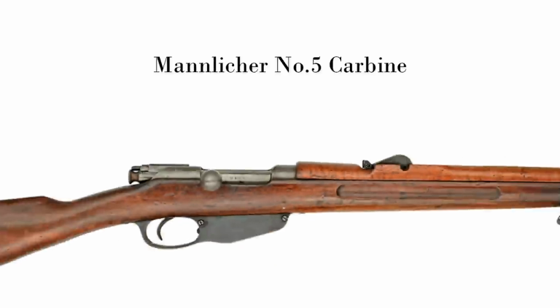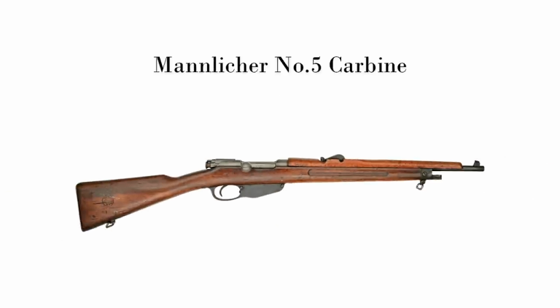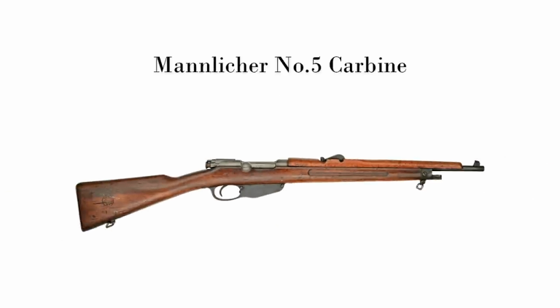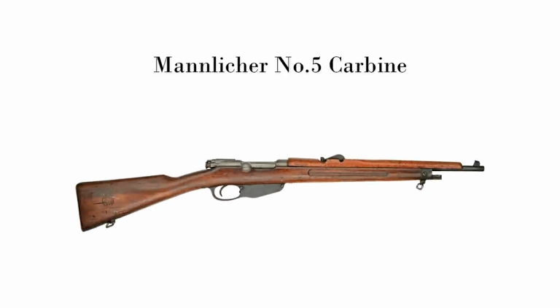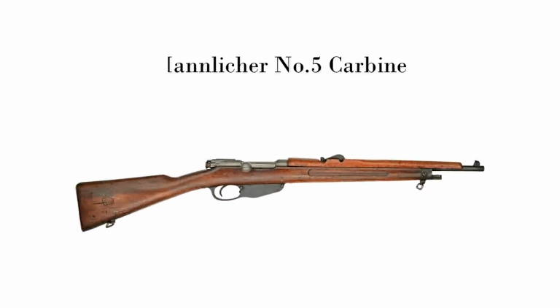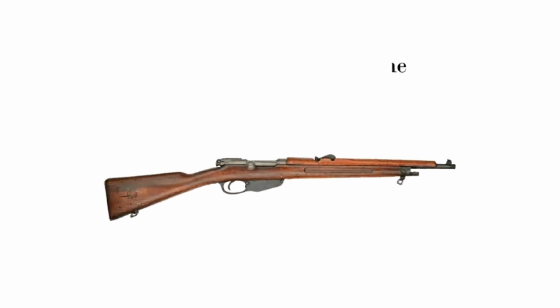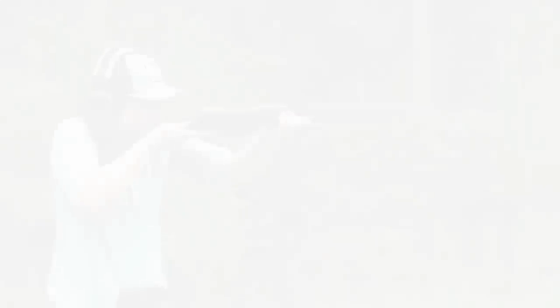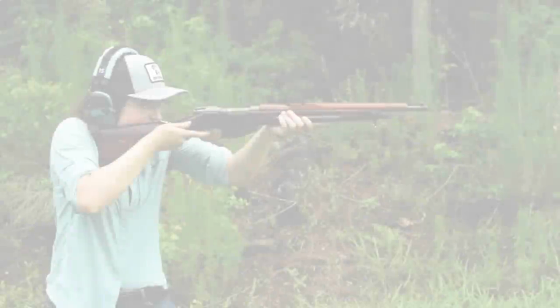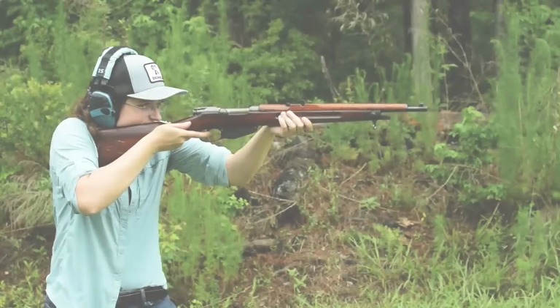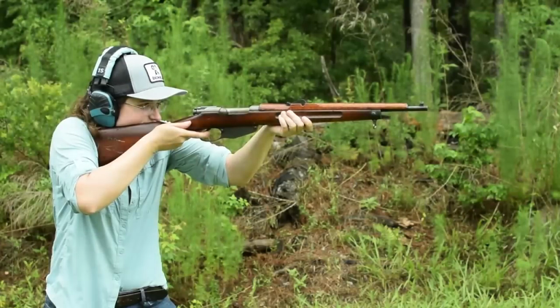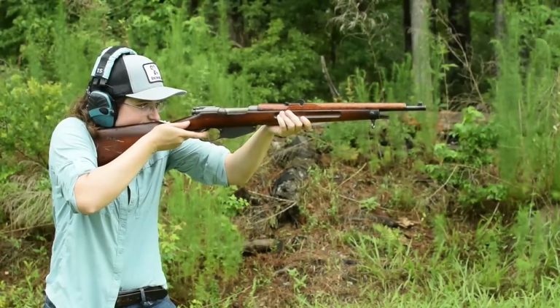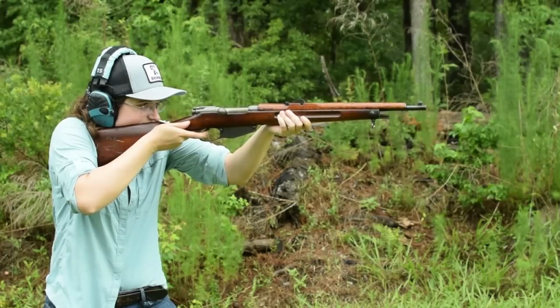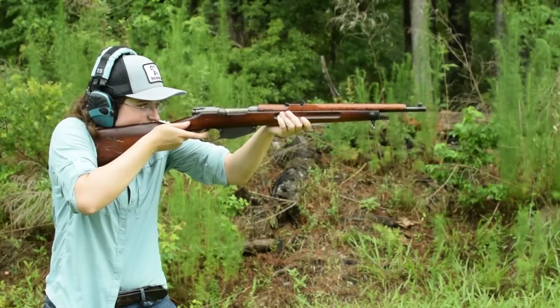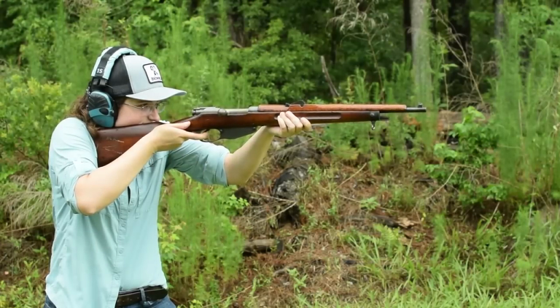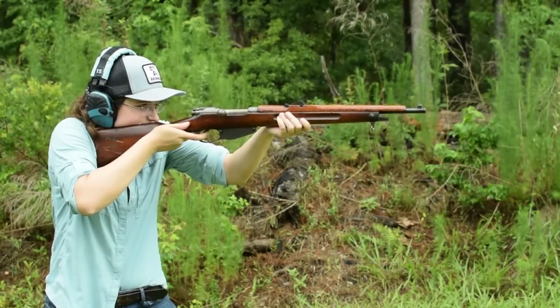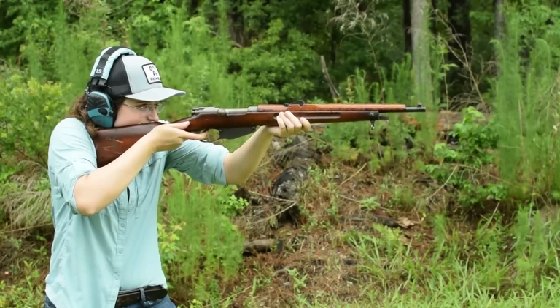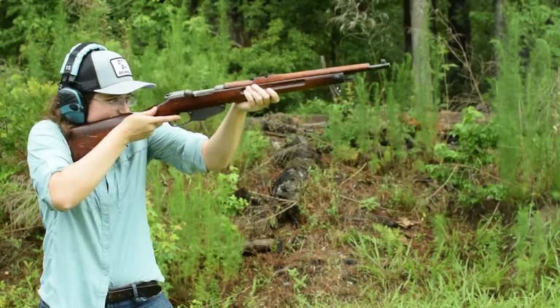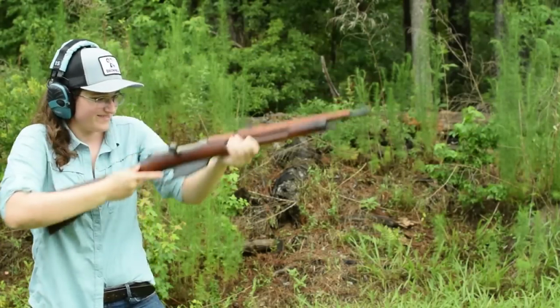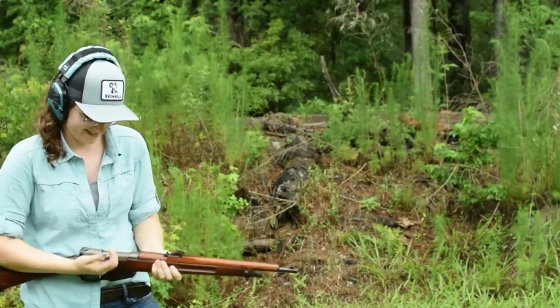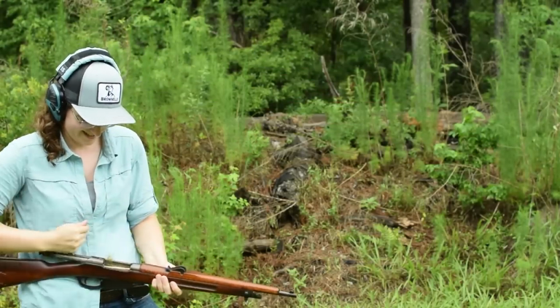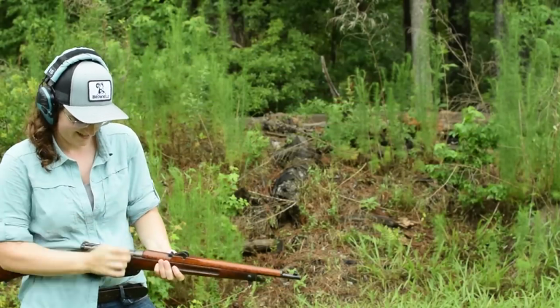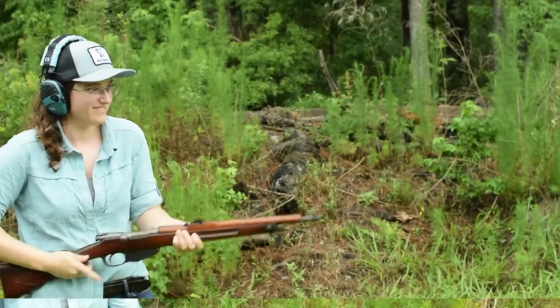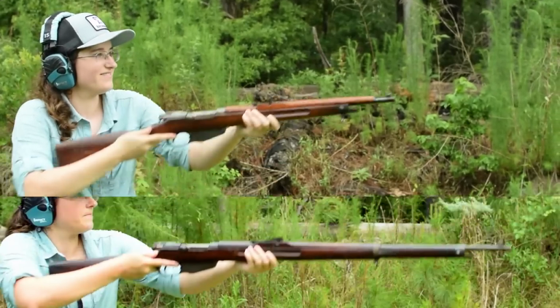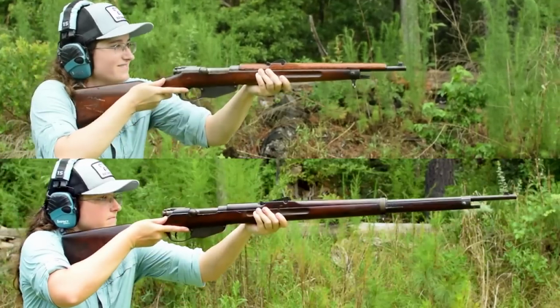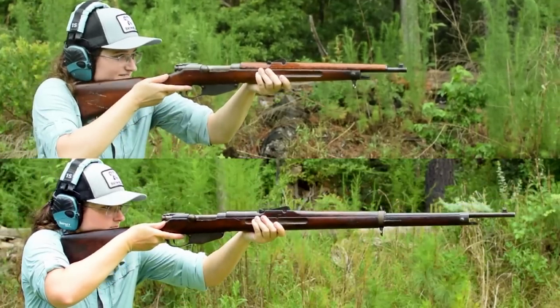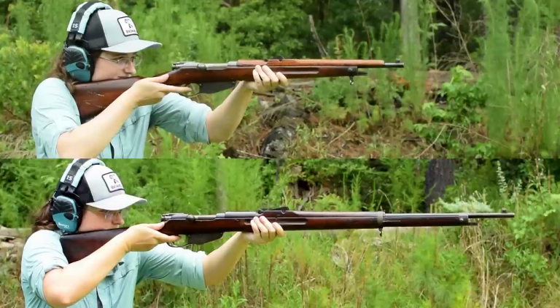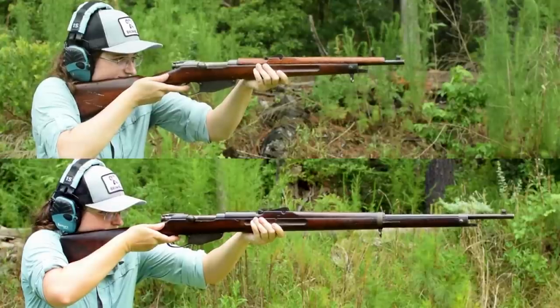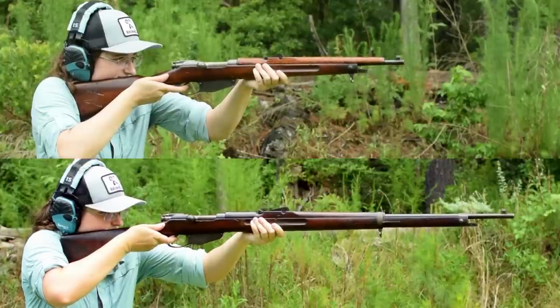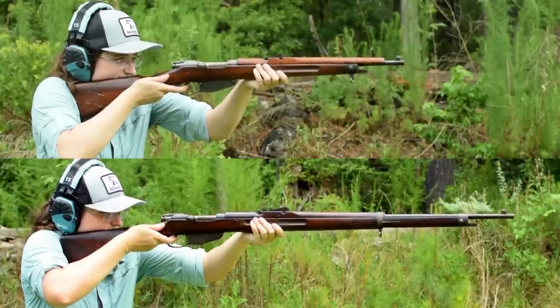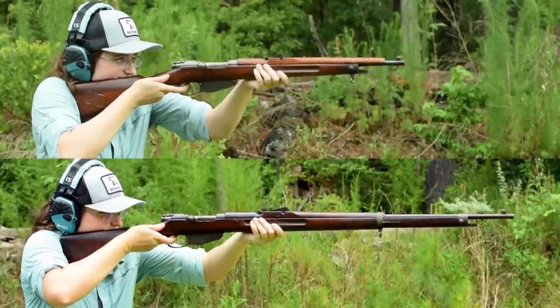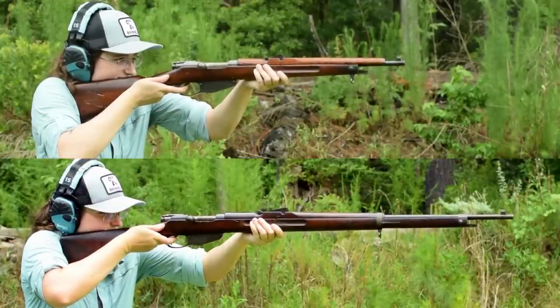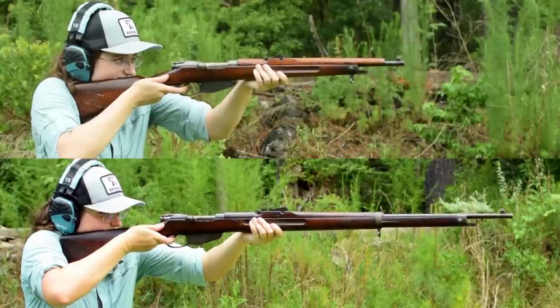Mannlicher No. 5 Carbine. Weighing in at 7.4 pounds and with an overall length of 37.4 inches, what we have here is a carbine cut down from the 1895 Long Rifle and made into a clone of its precursor, the No. 3 Old Model.